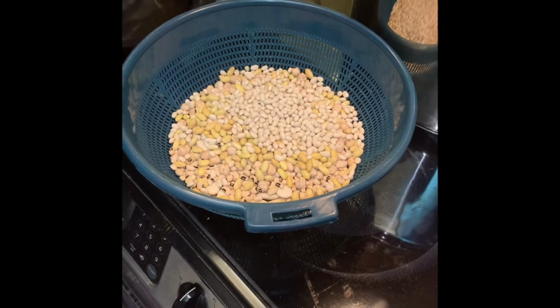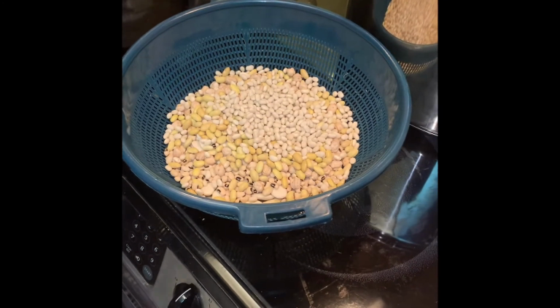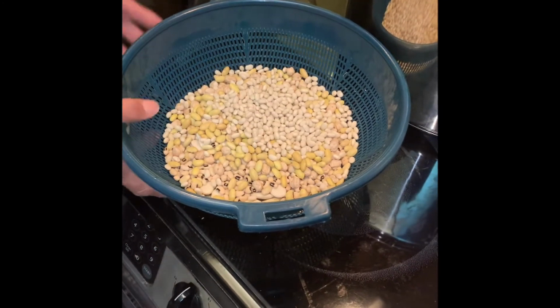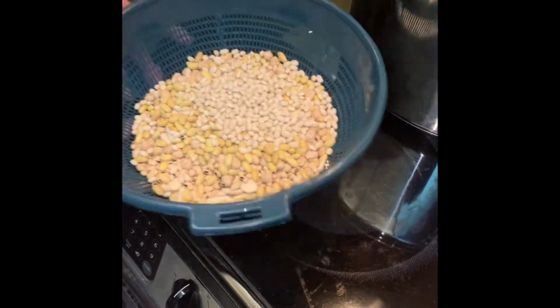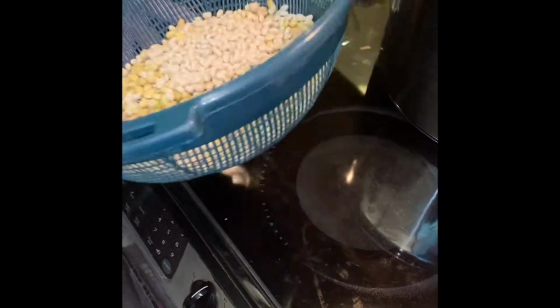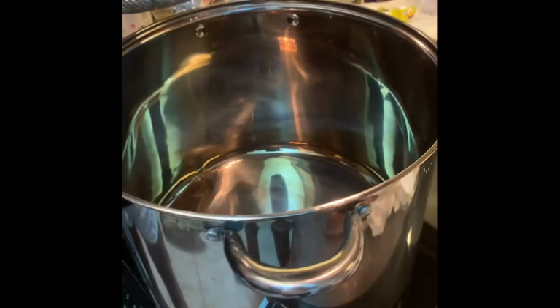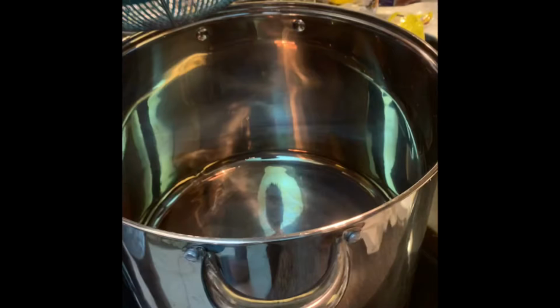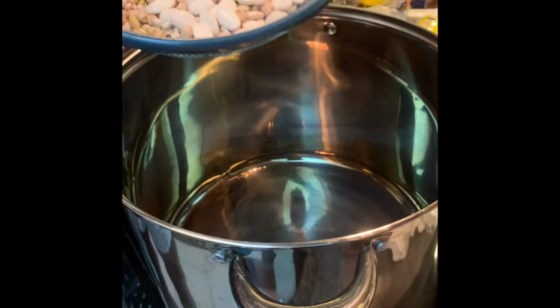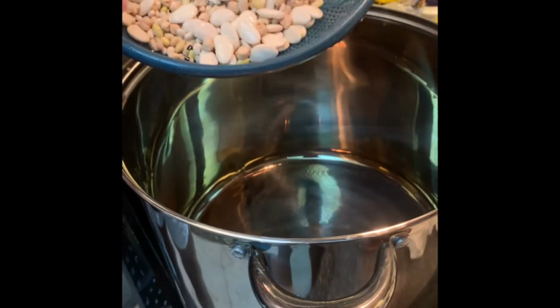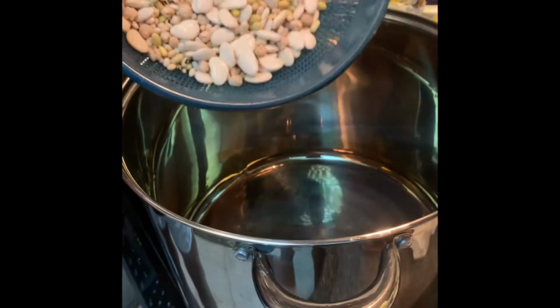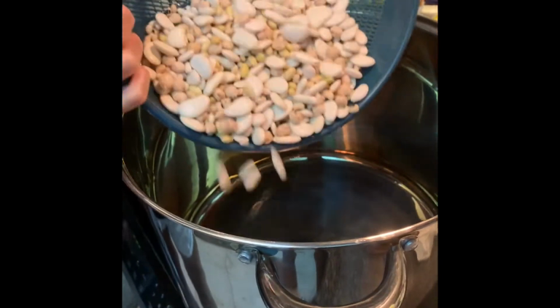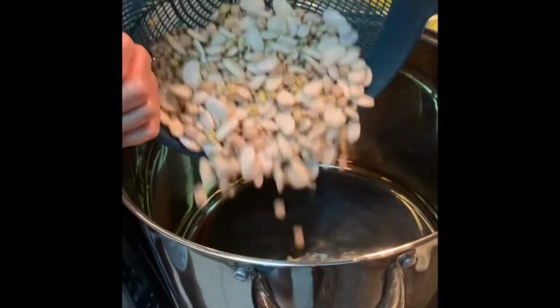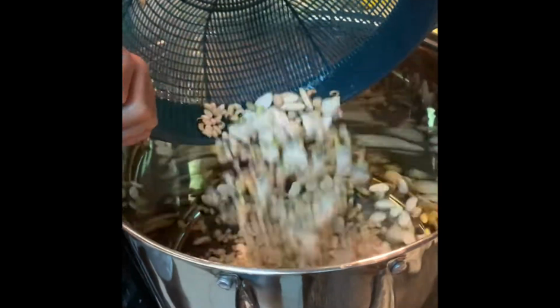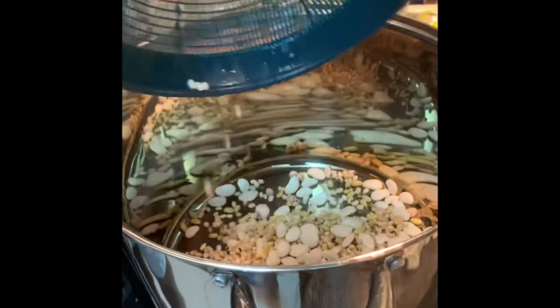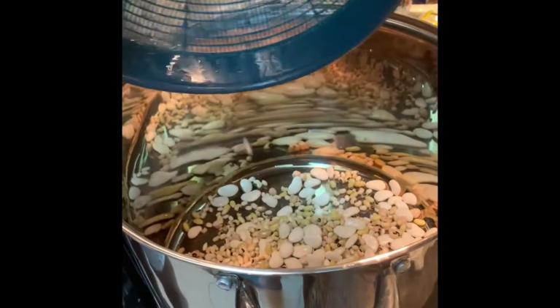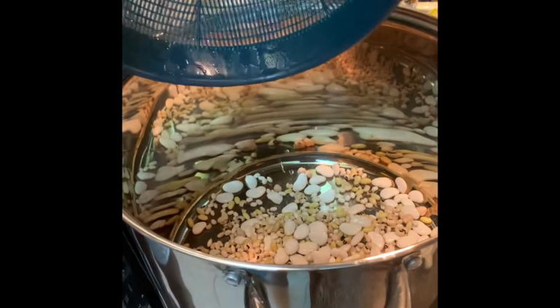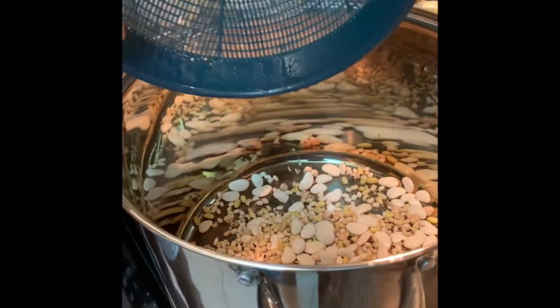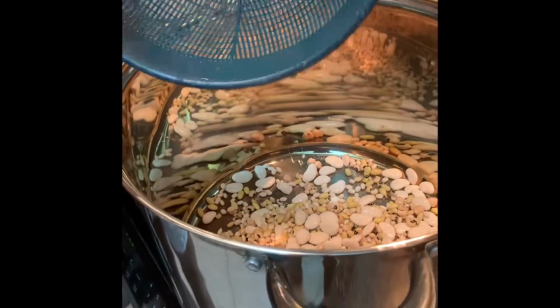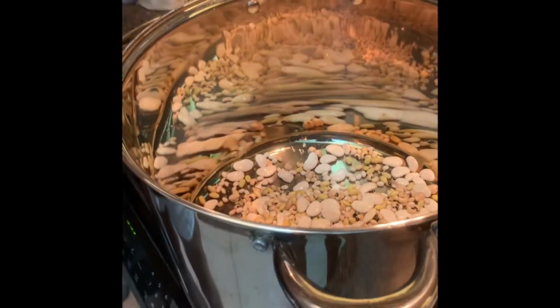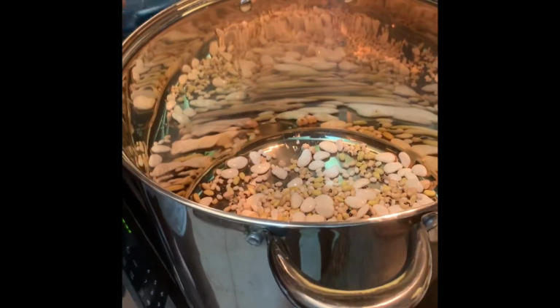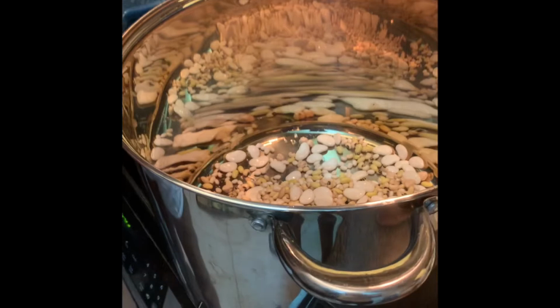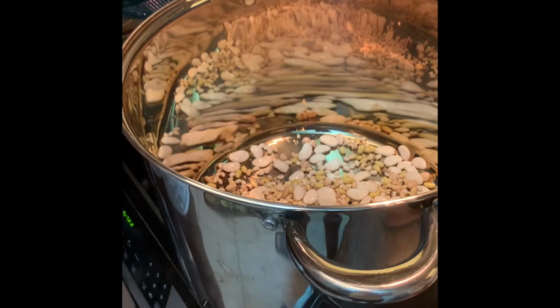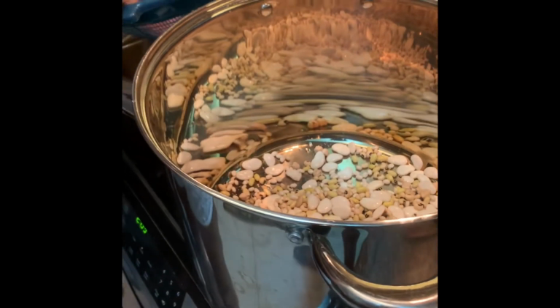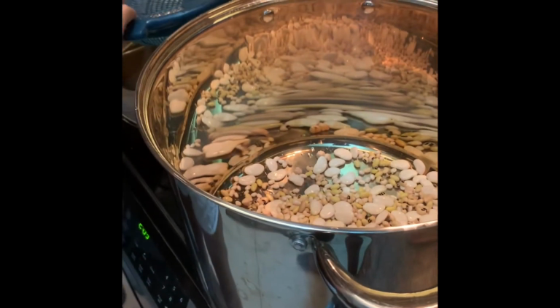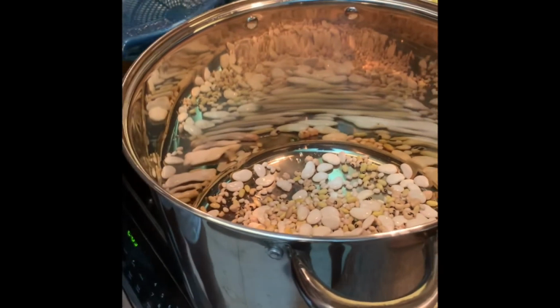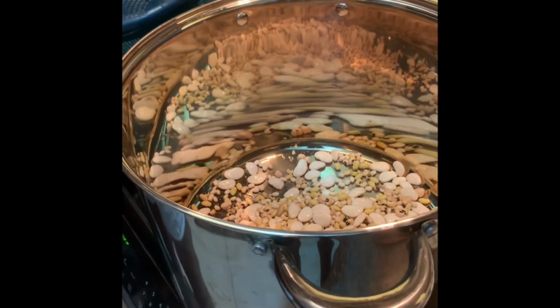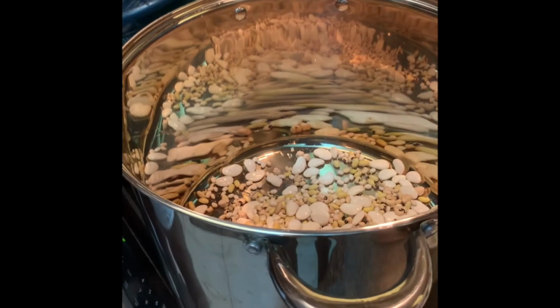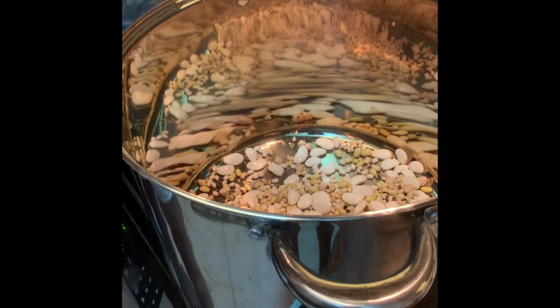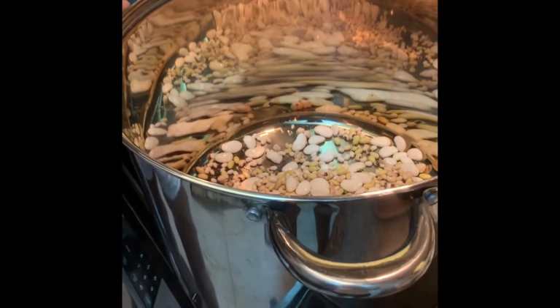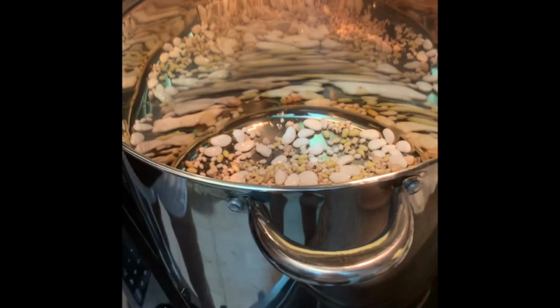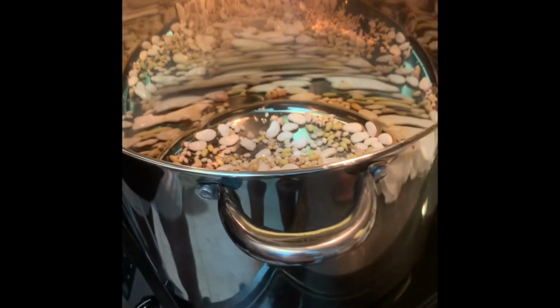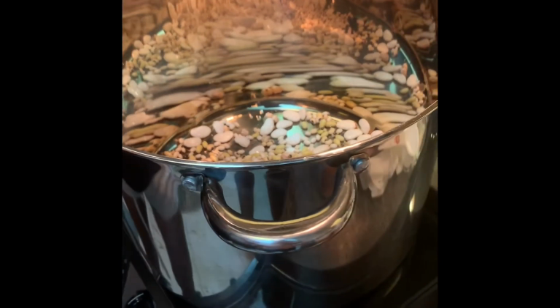We're going to wash them off. I've washed my beans together and put them in the pot. Now I'll add in my water so that they can soak overnight.